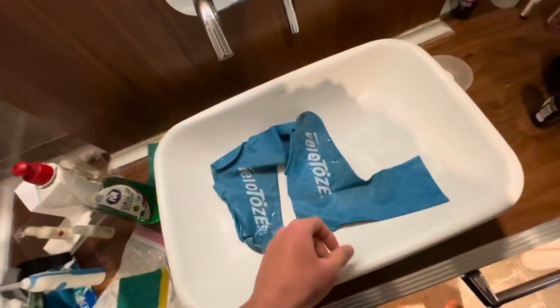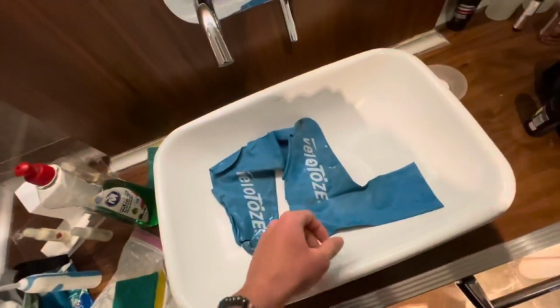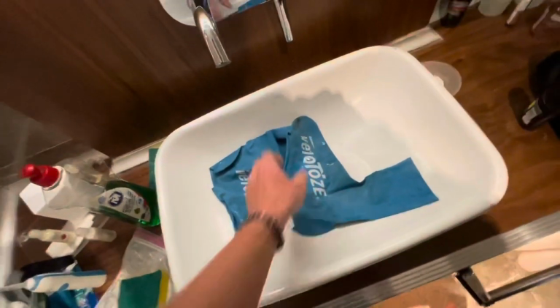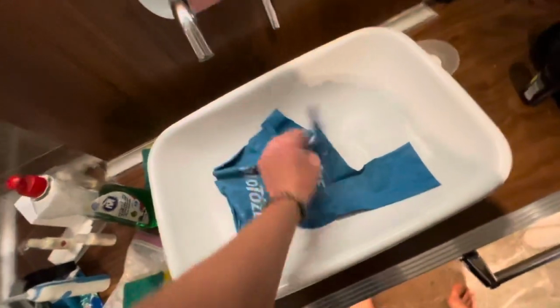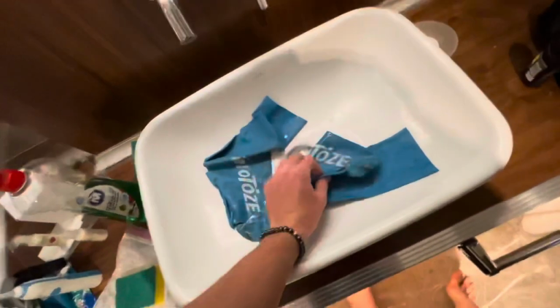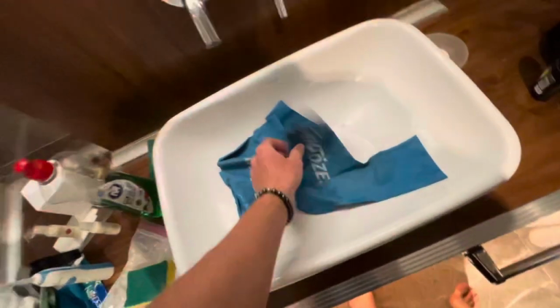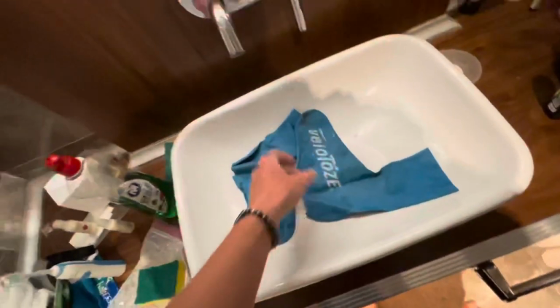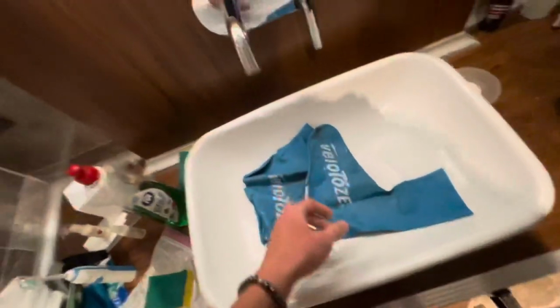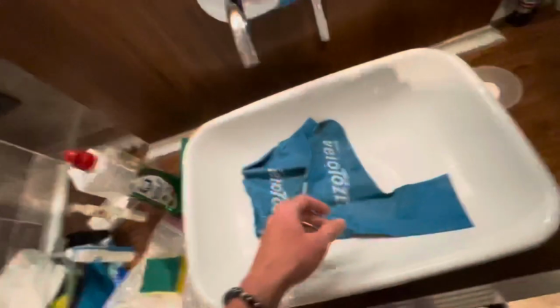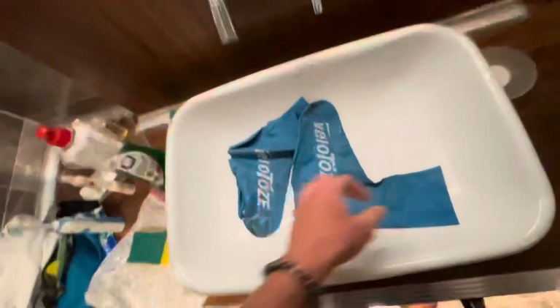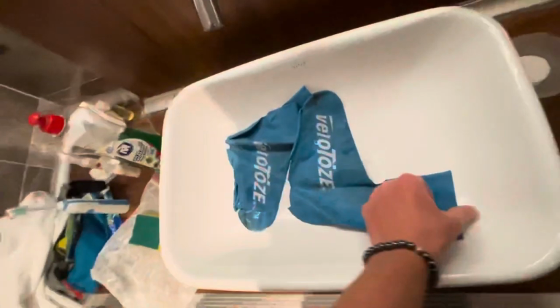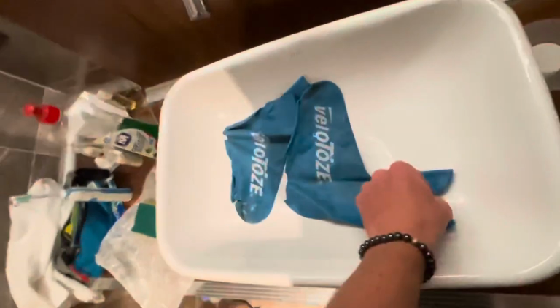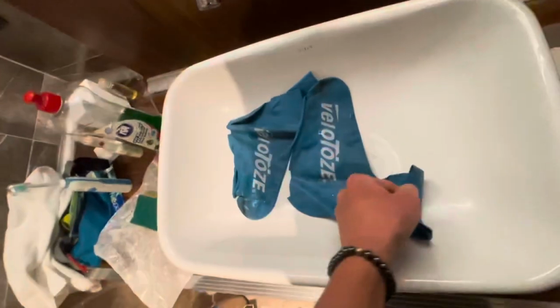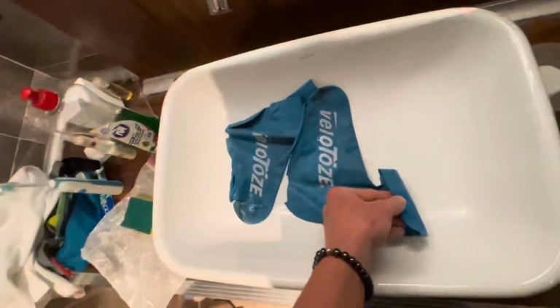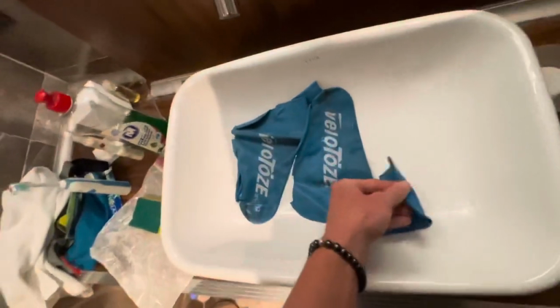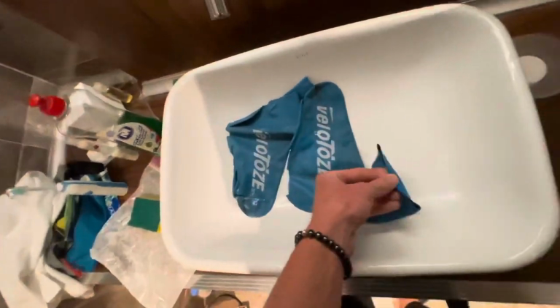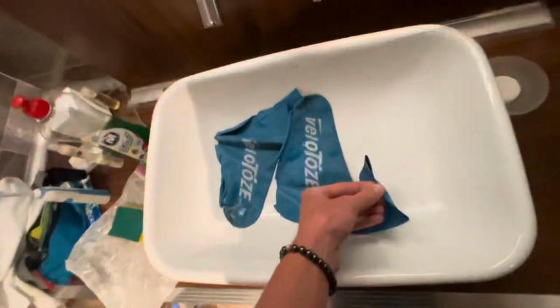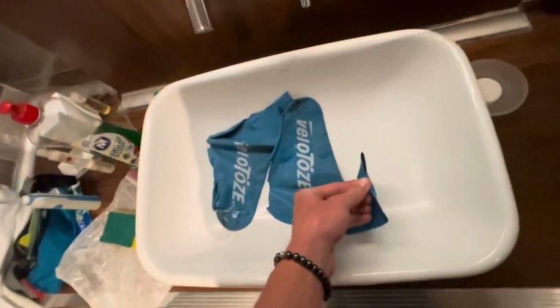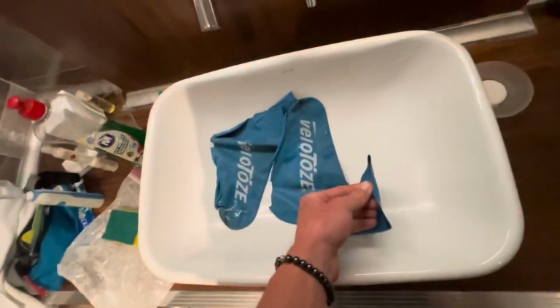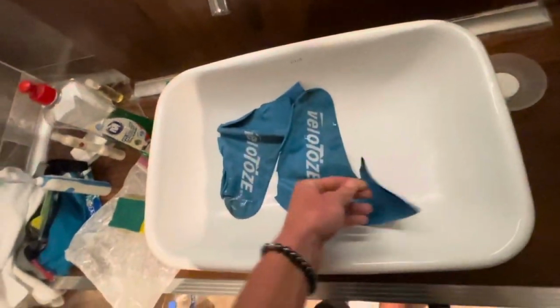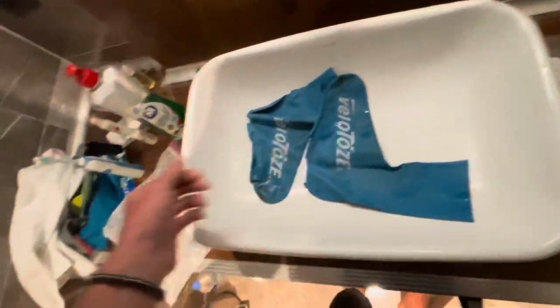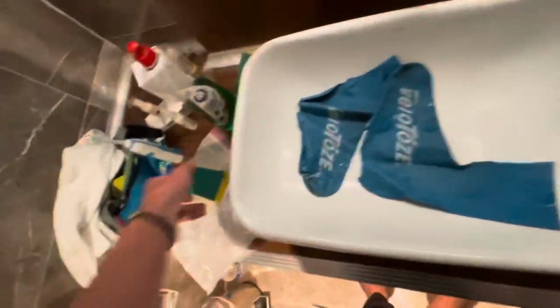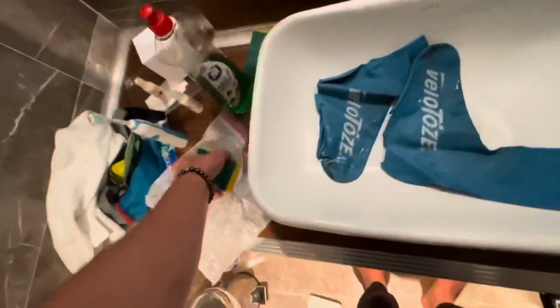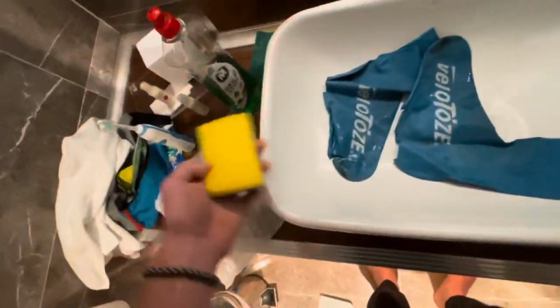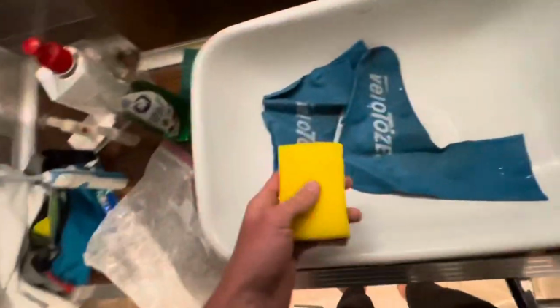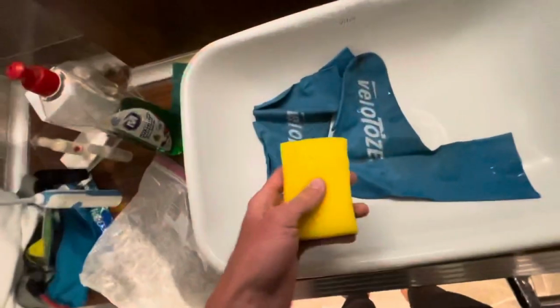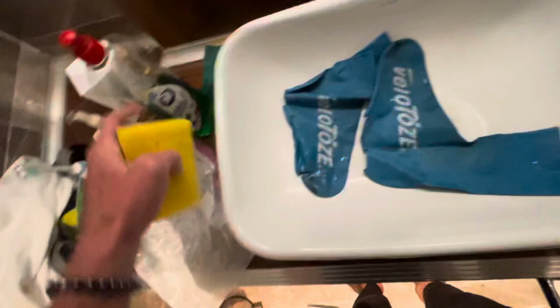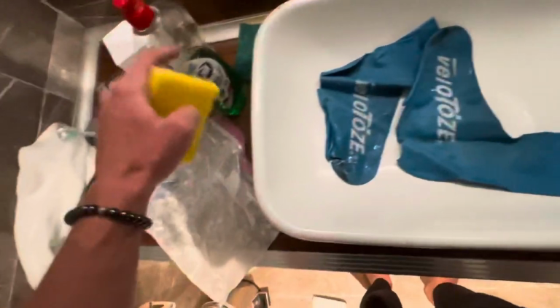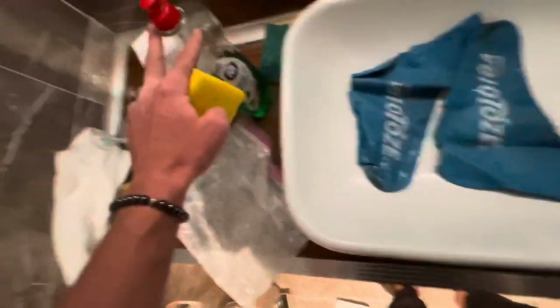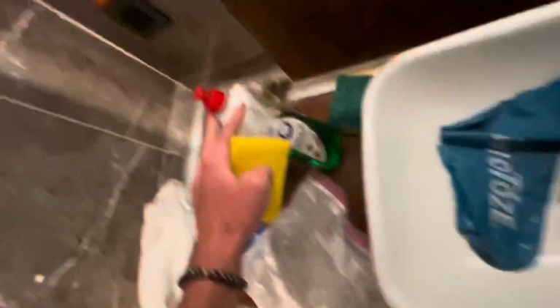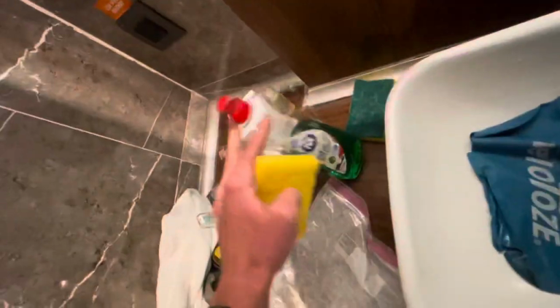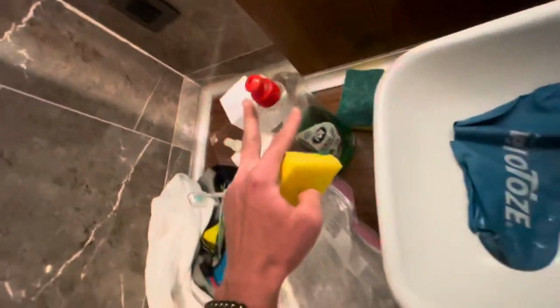These are kind of dirty, so first I'm going to wash them — that's the first step — so I will come back to you in a sec after I've washed them with some soap and water.